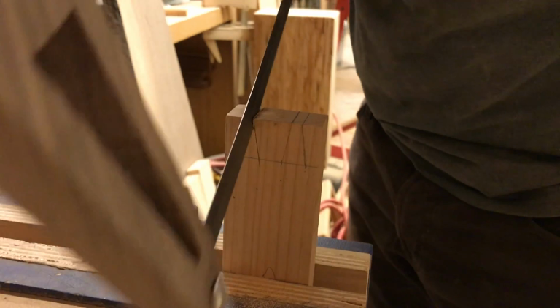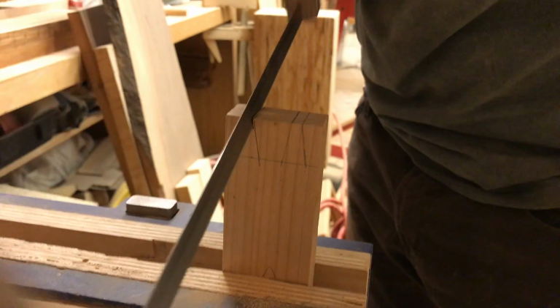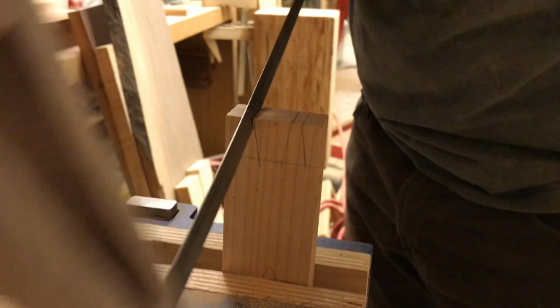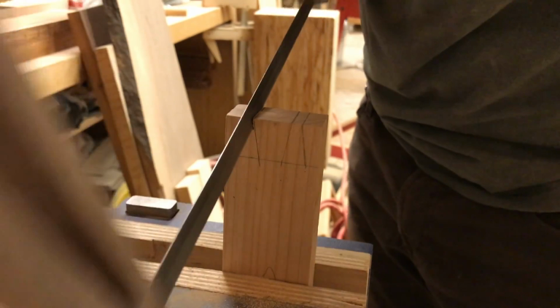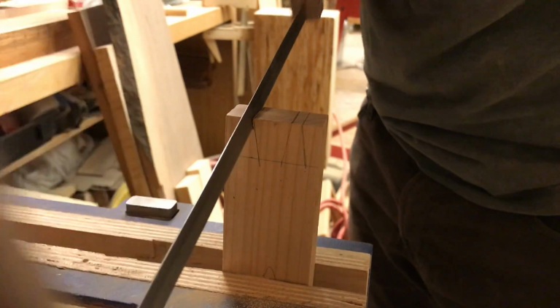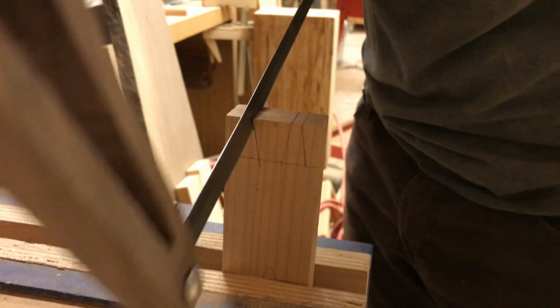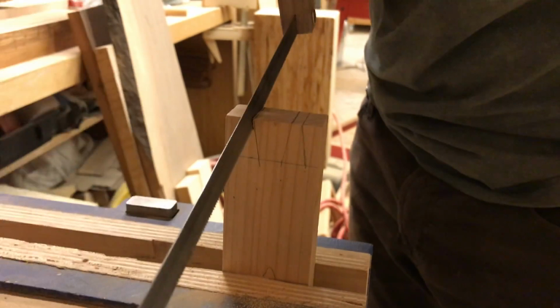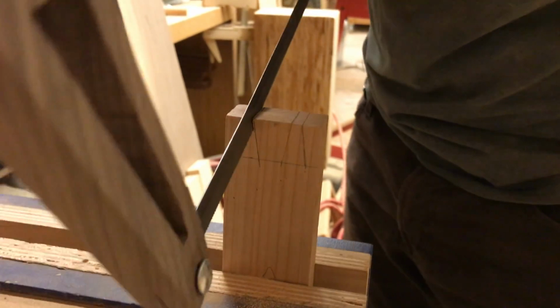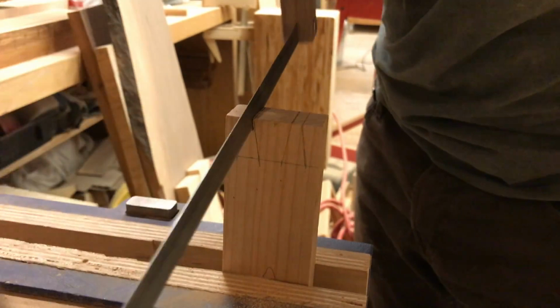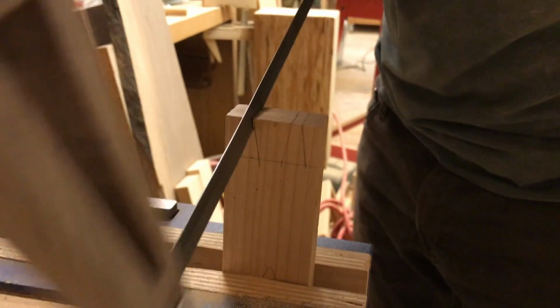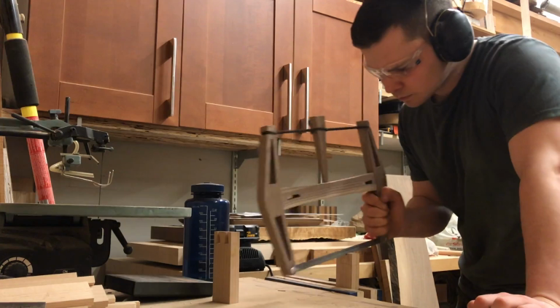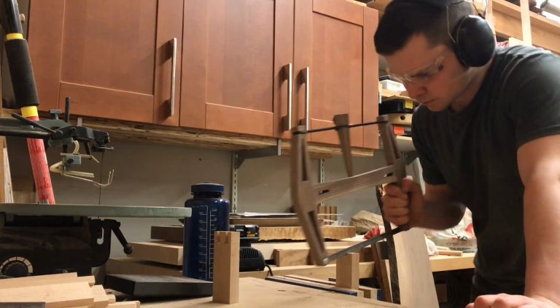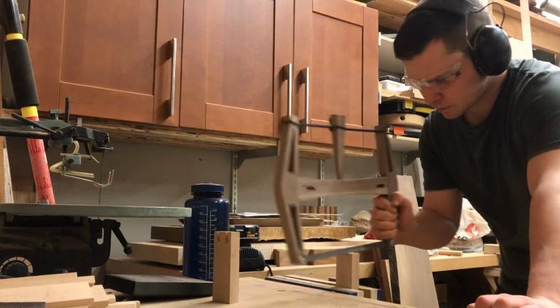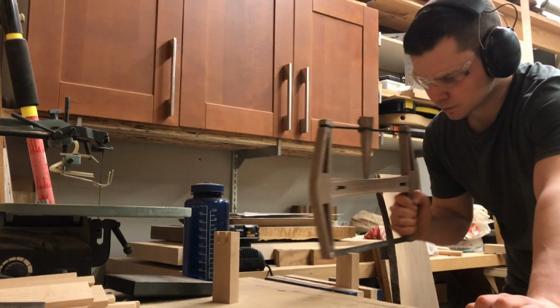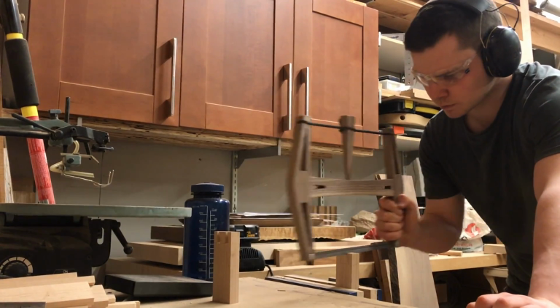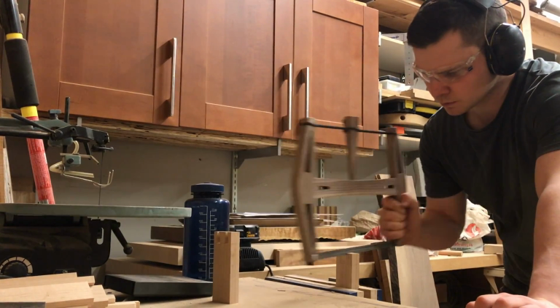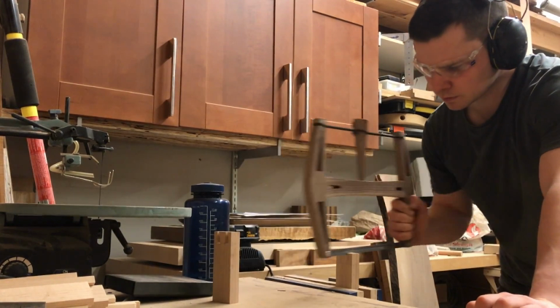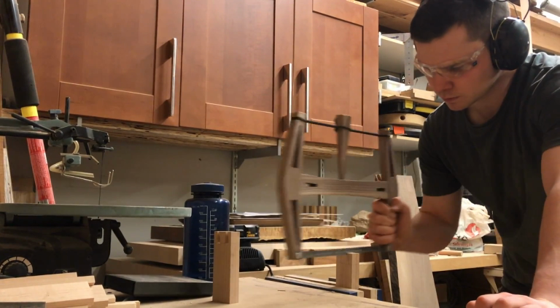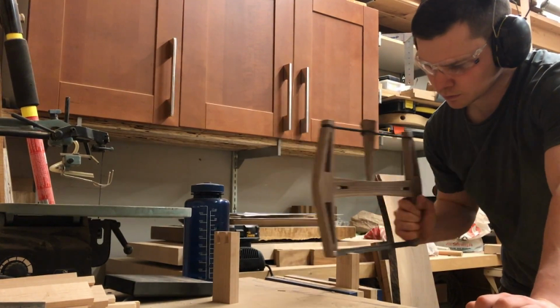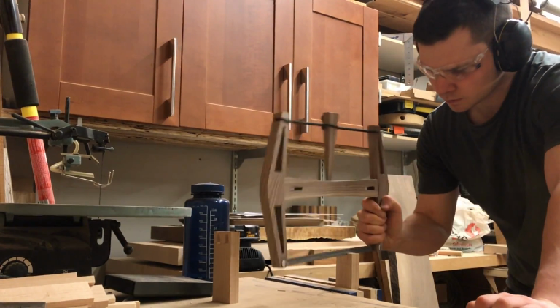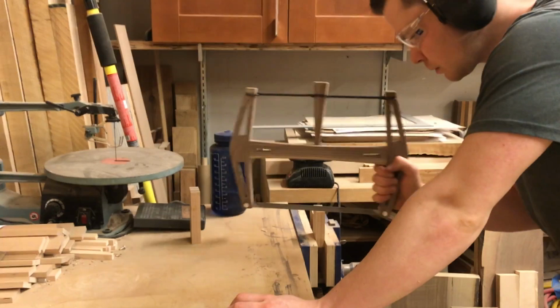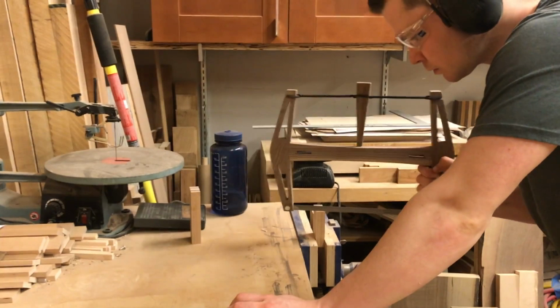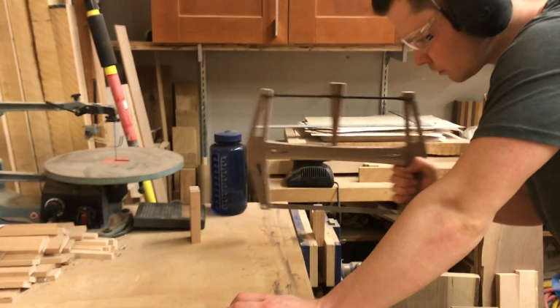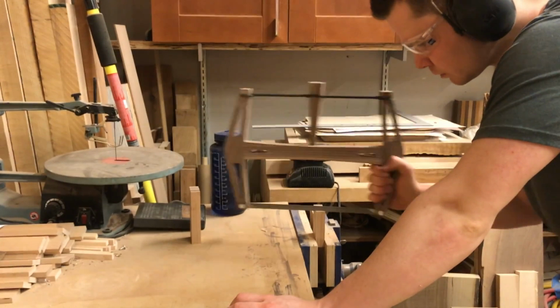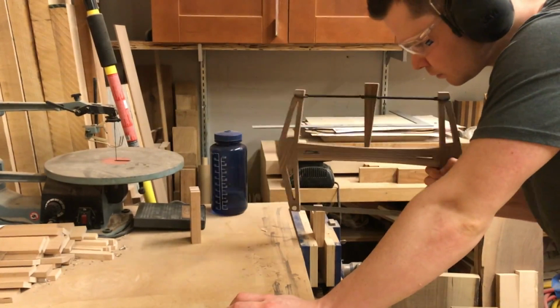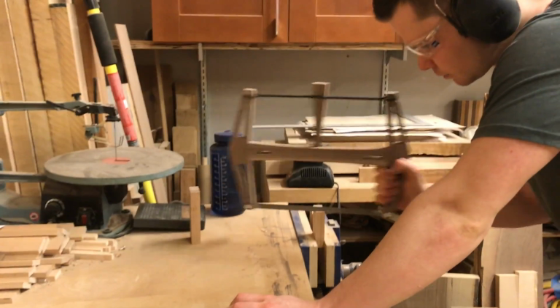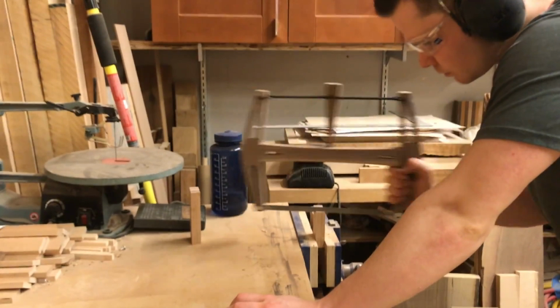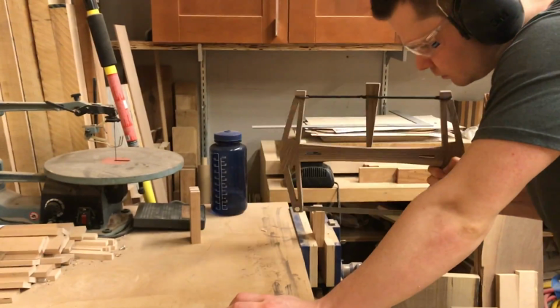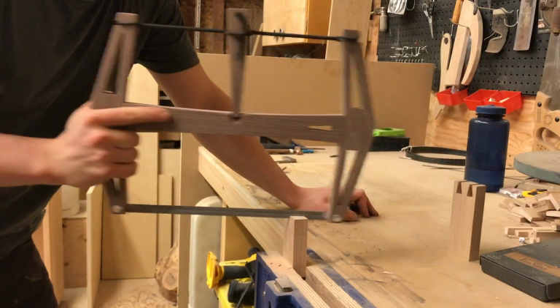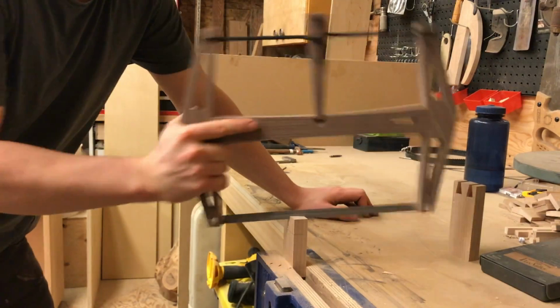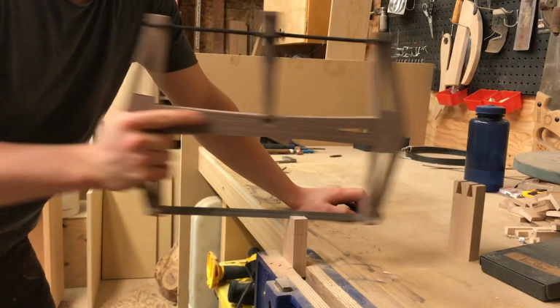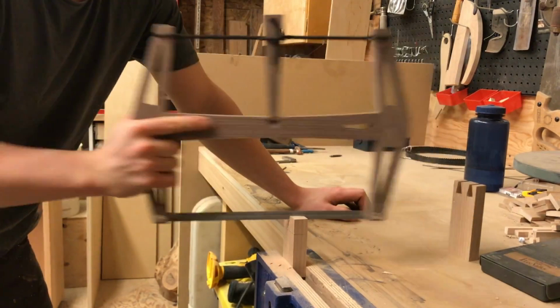Before applying a finish to this baby, I had to try it out. I cut a quick dovetail corner and deemed it worthy of a sanding and a coat of Danish oil to finish.